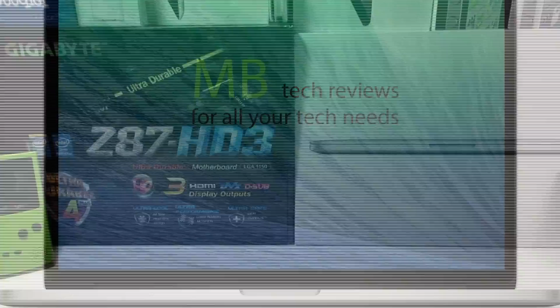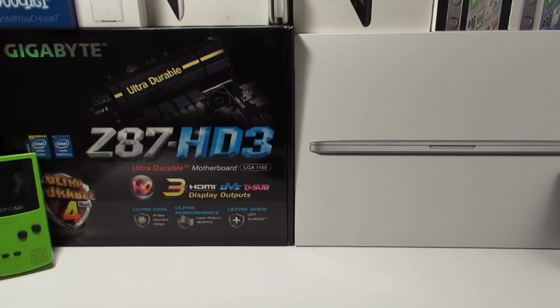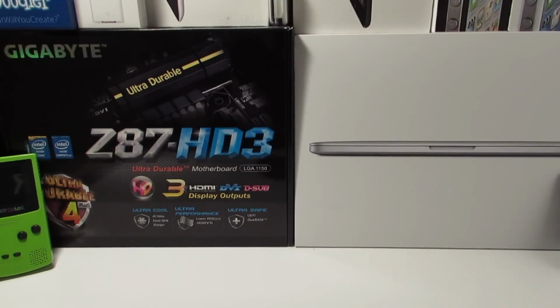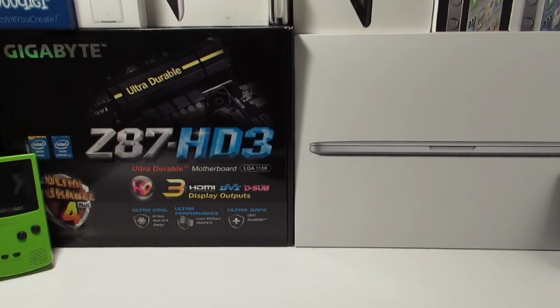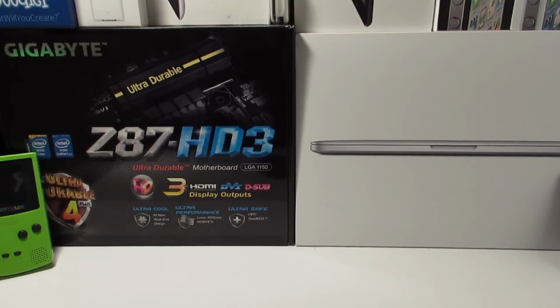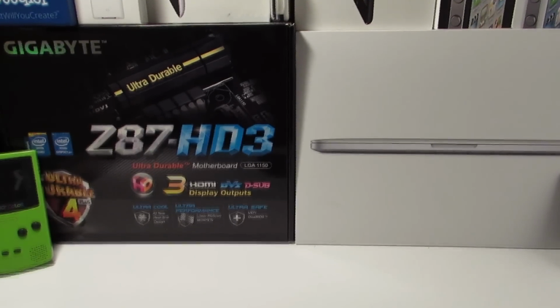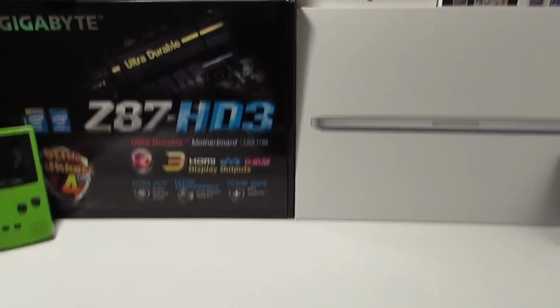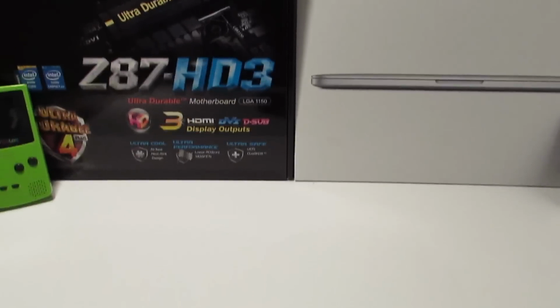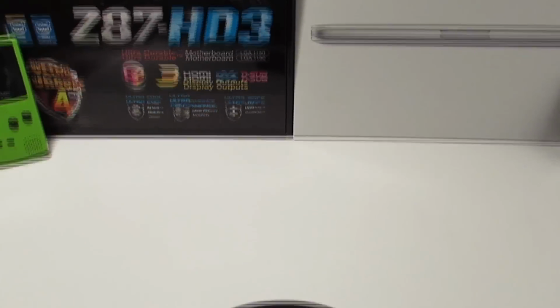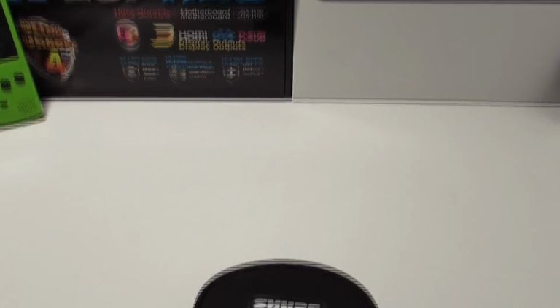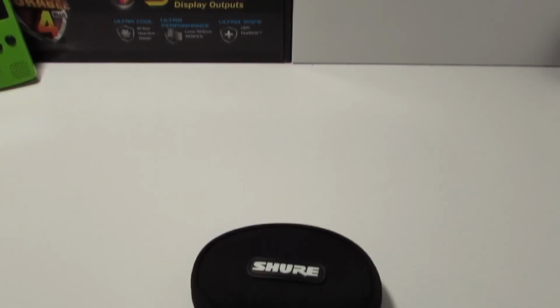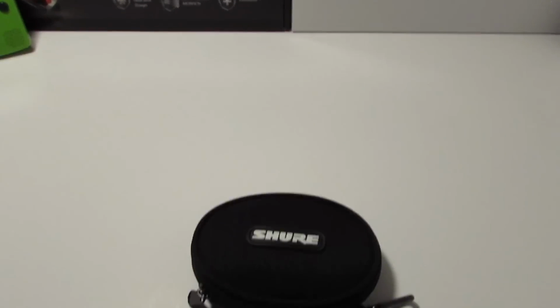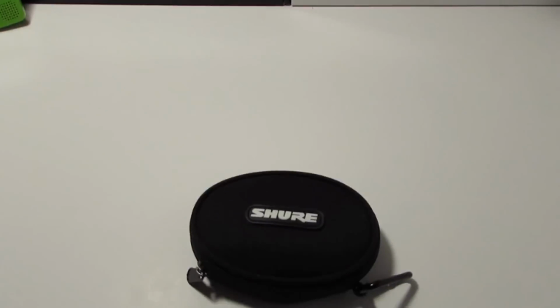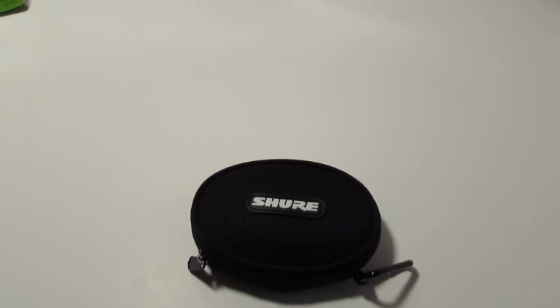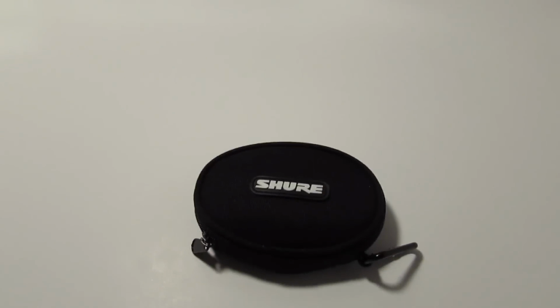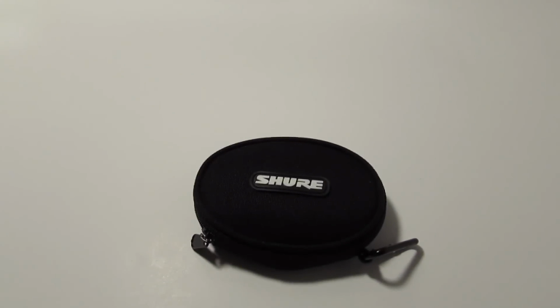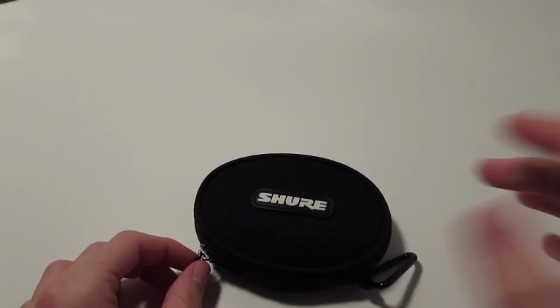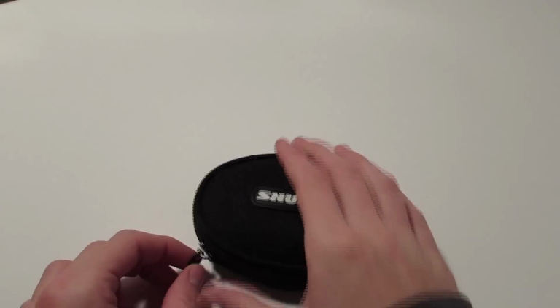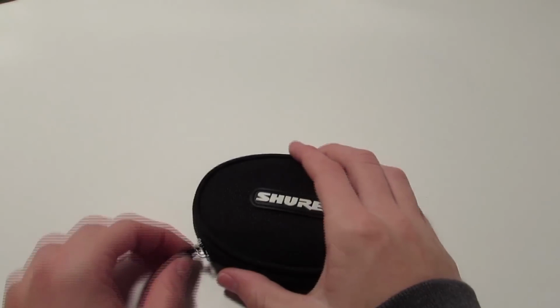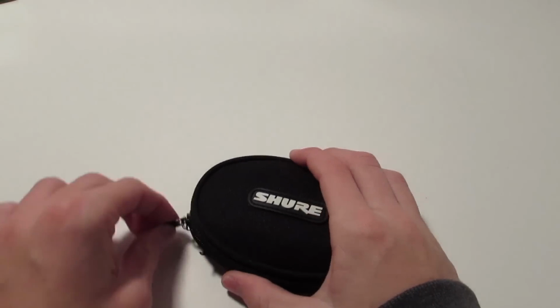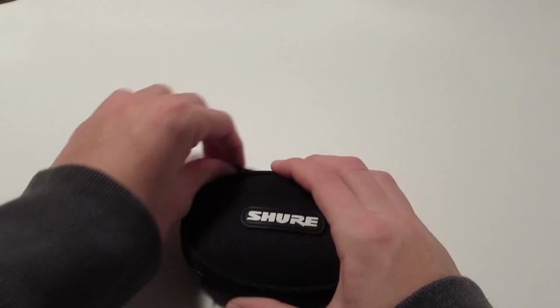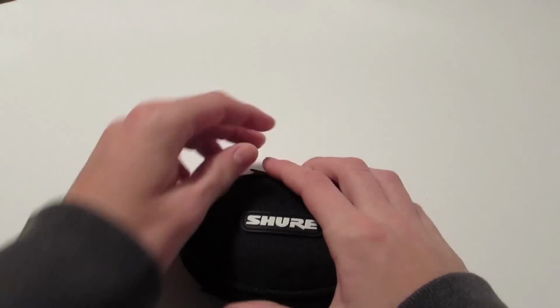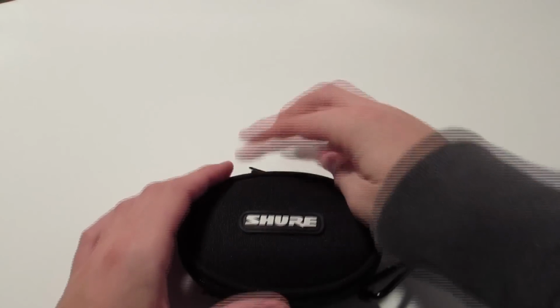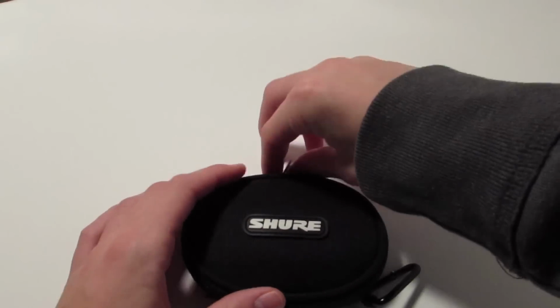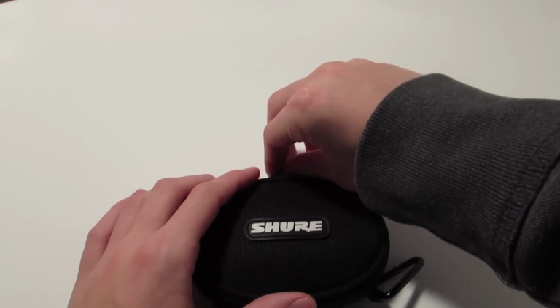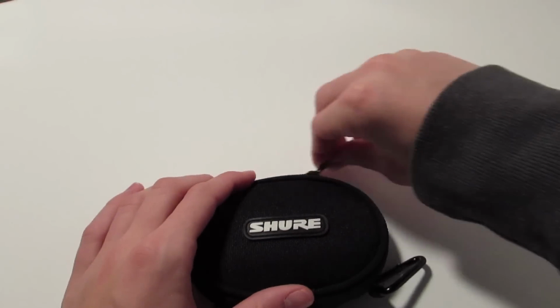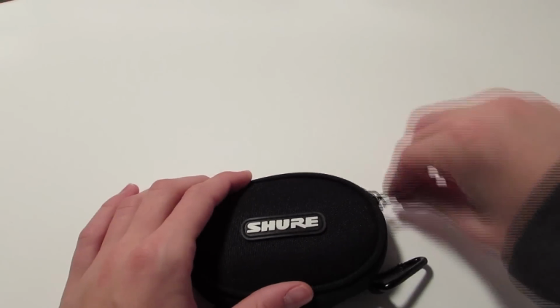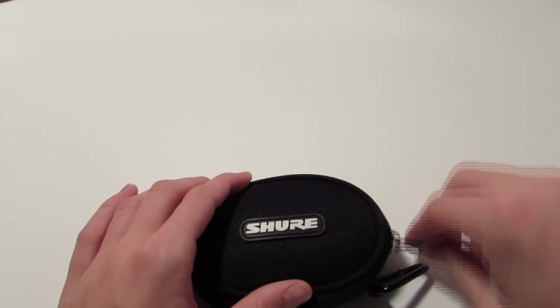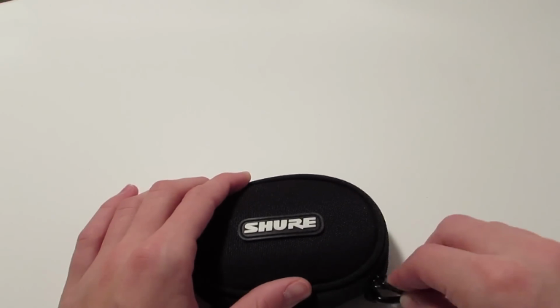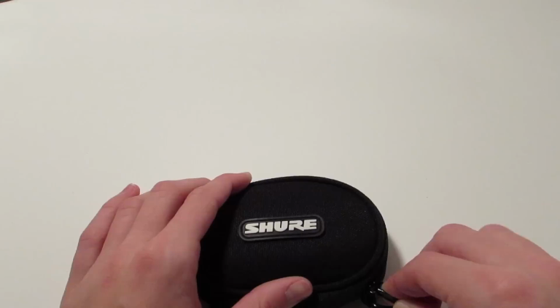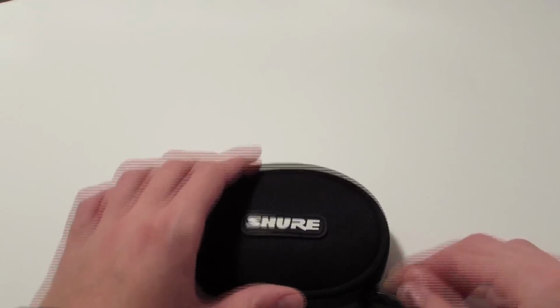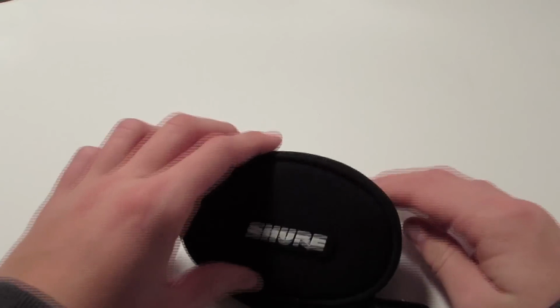Hey, what's up guys? Today I'm here to give you a review and an overview video on the Shure SE215s. I picked these up to do live studio monitoring for video editing purposes like I do here on YouTube.